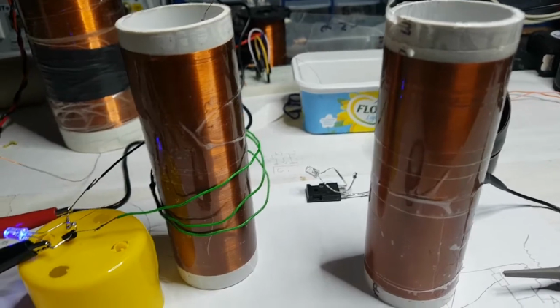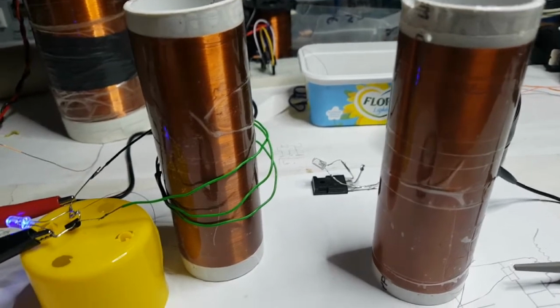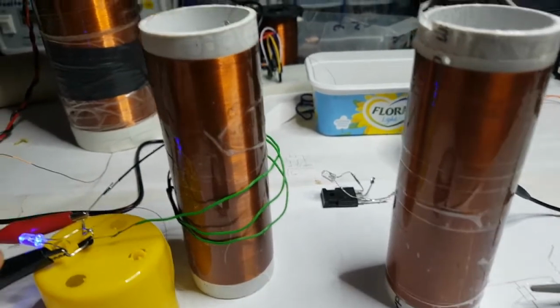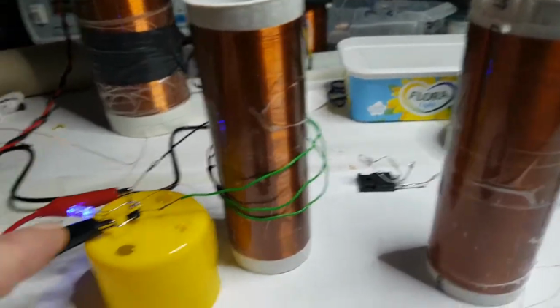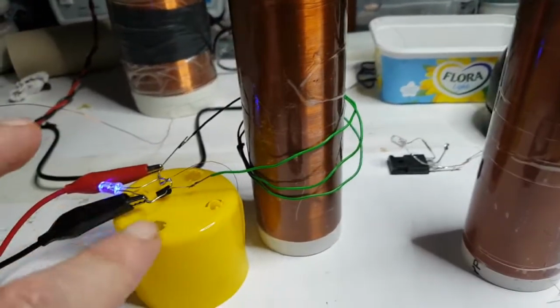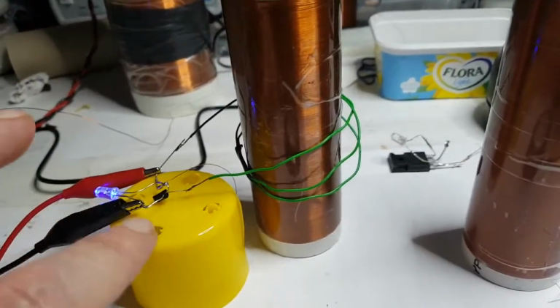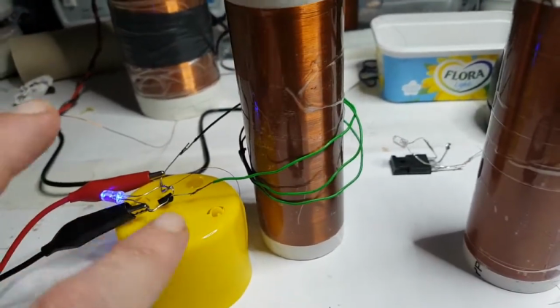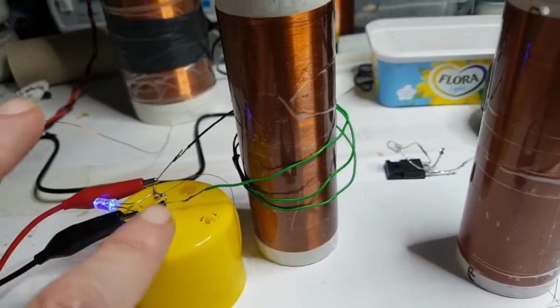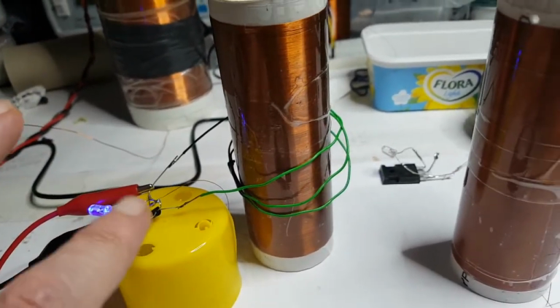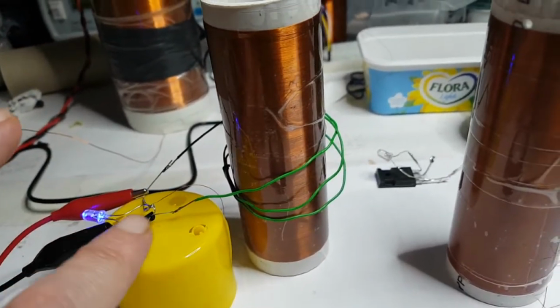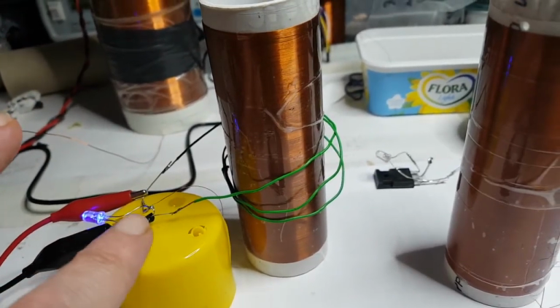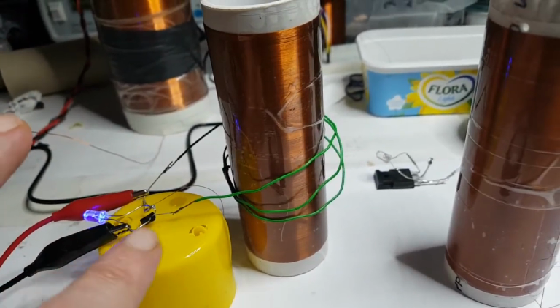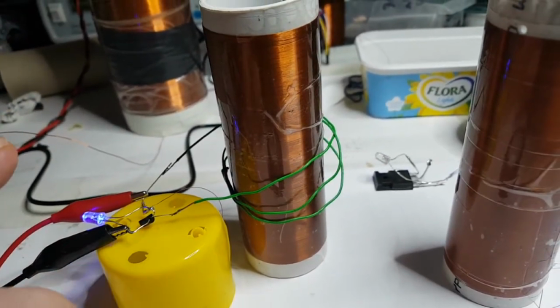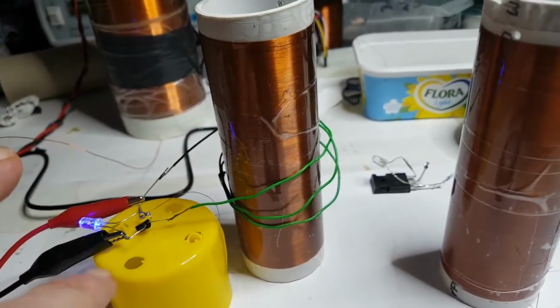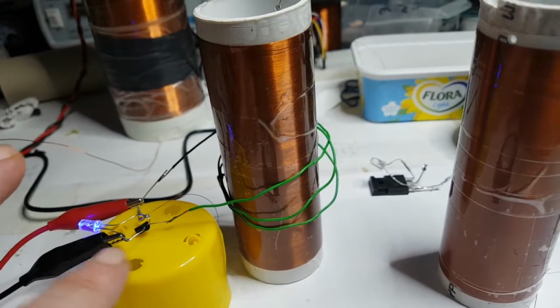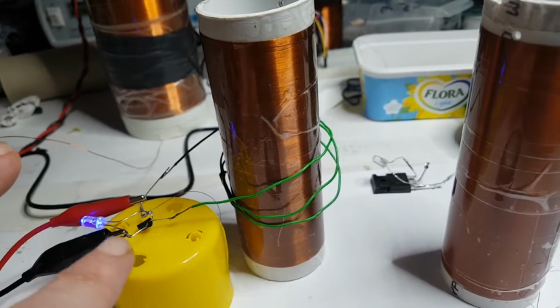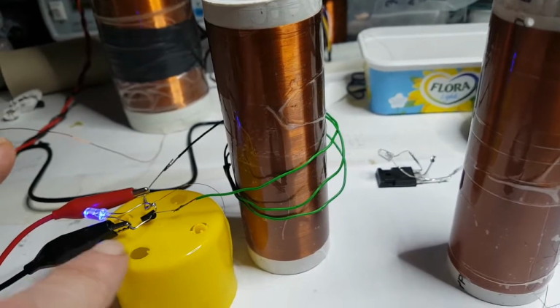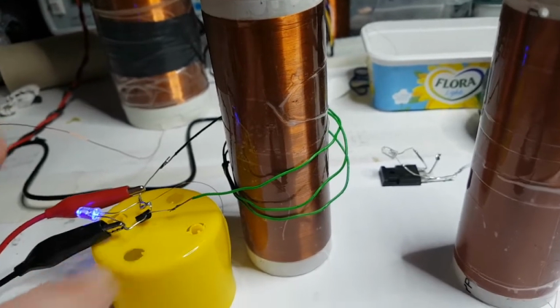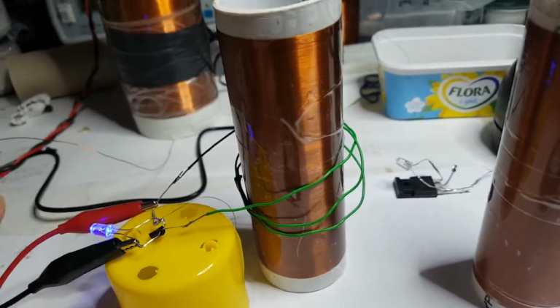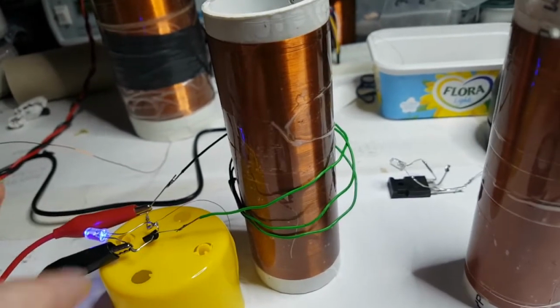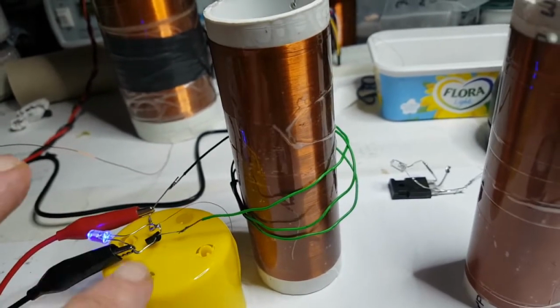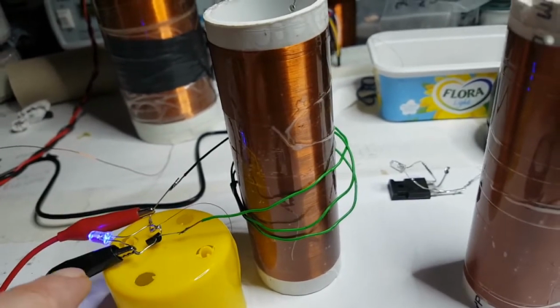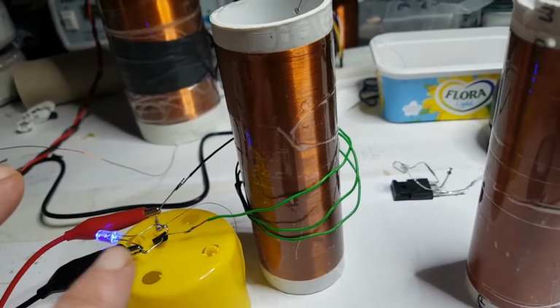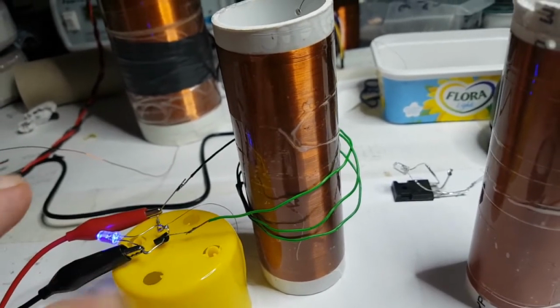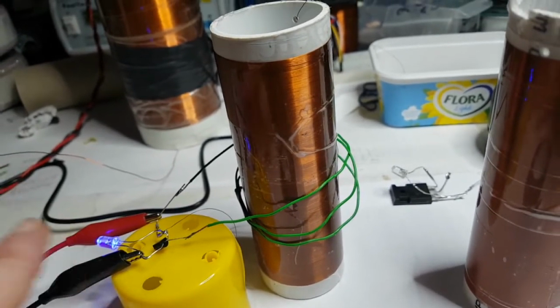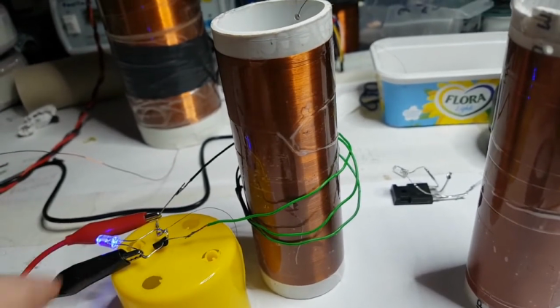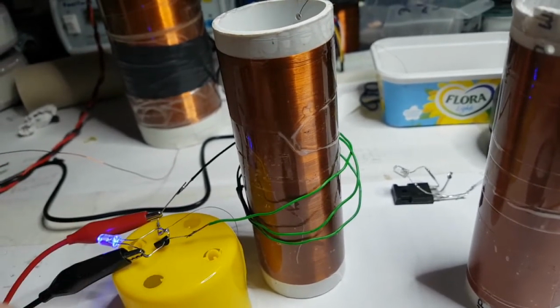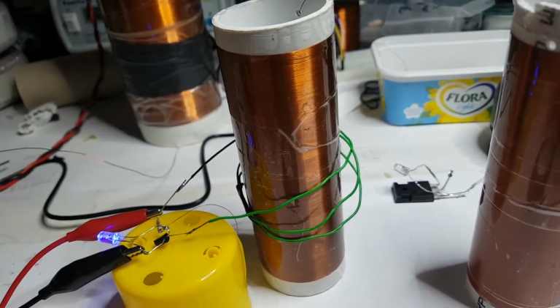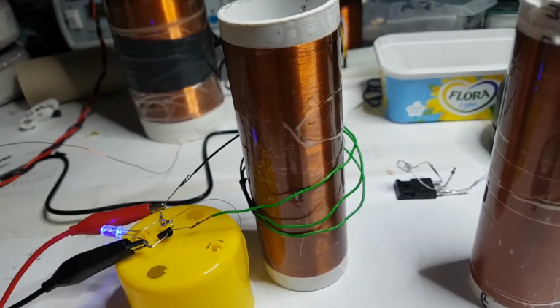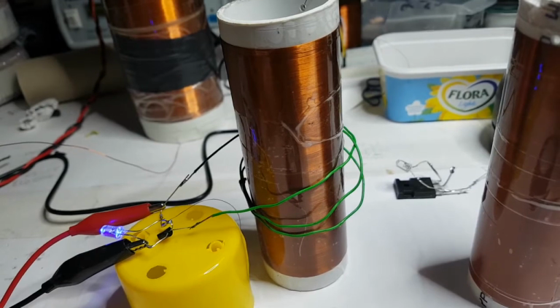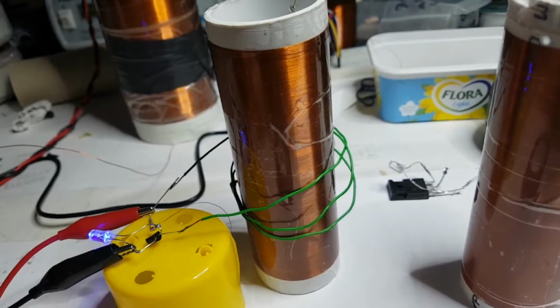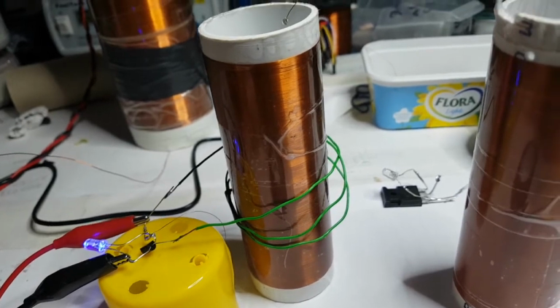So we've got a little oscillating circuit — a little 2N2222, a 22K resistor and an LED — and it works.